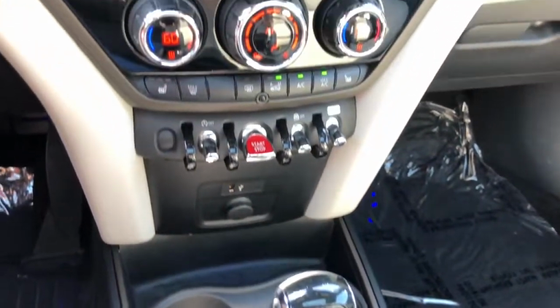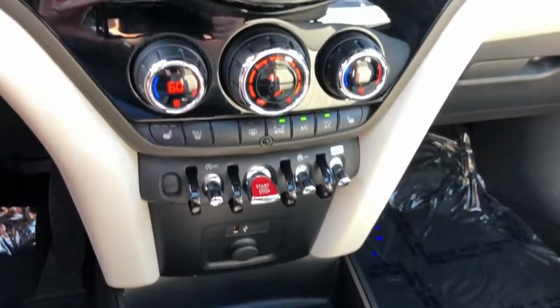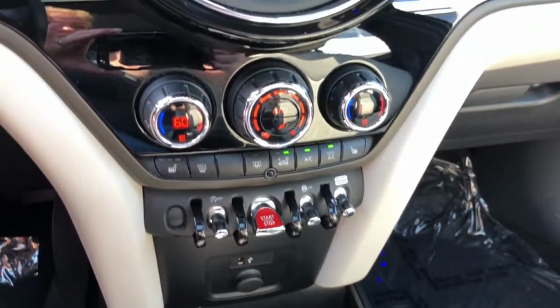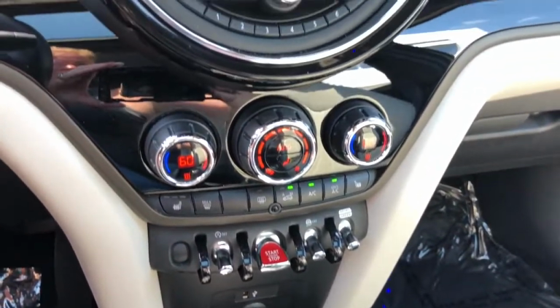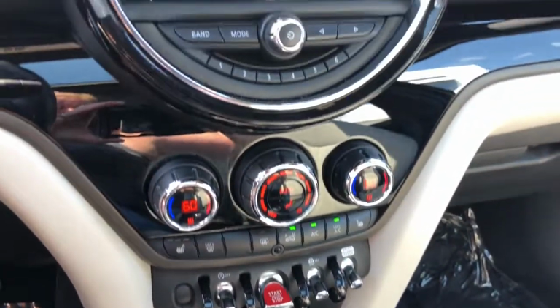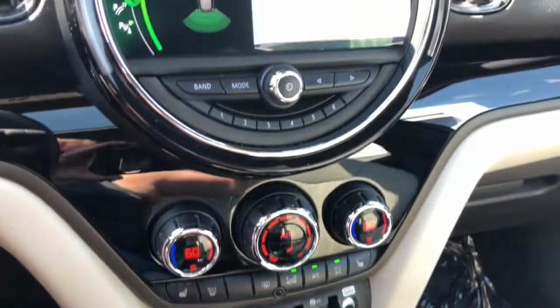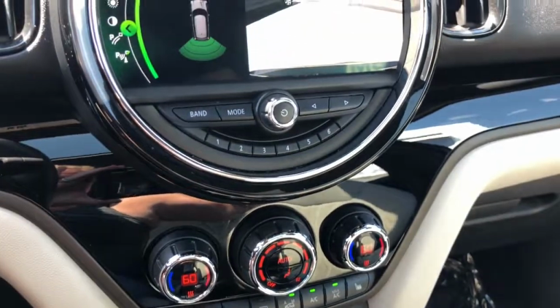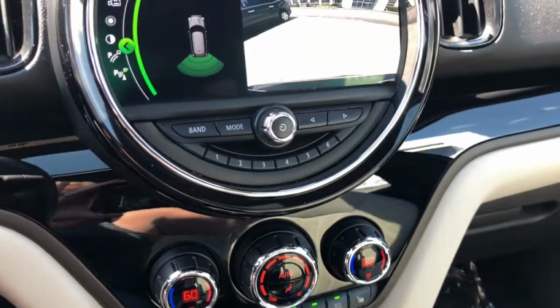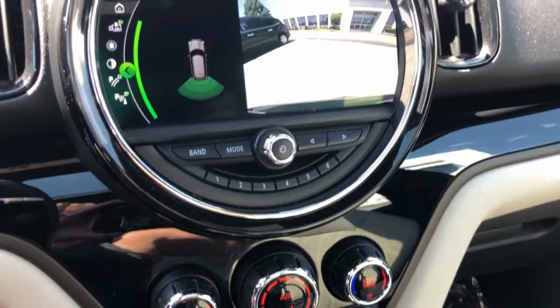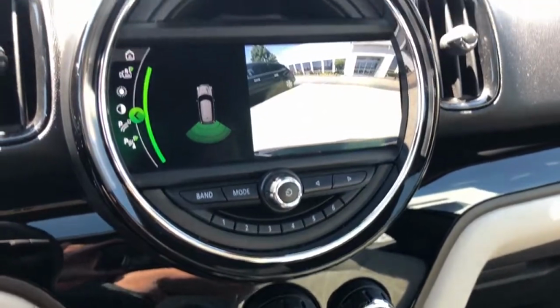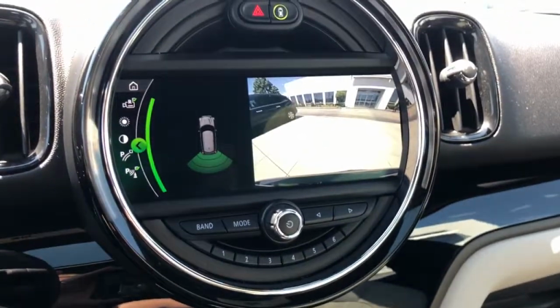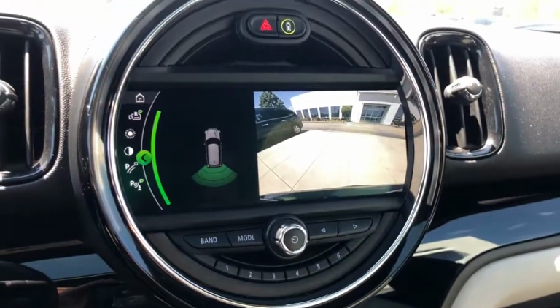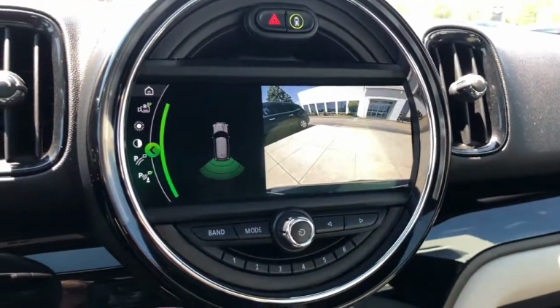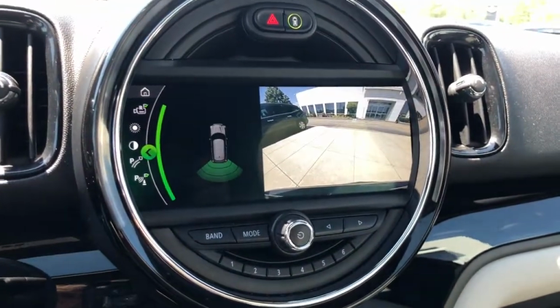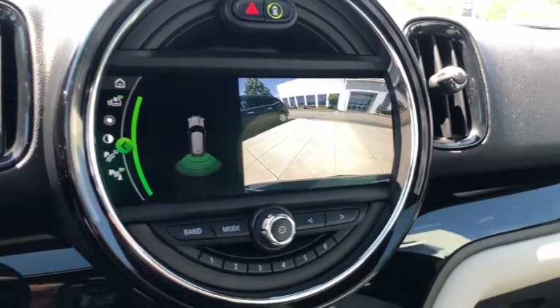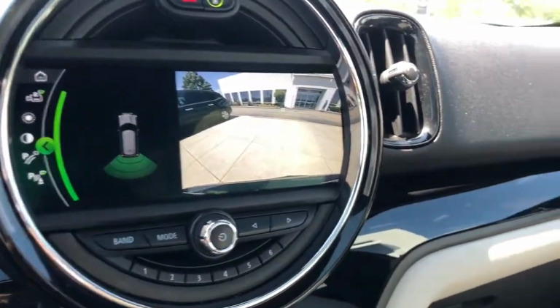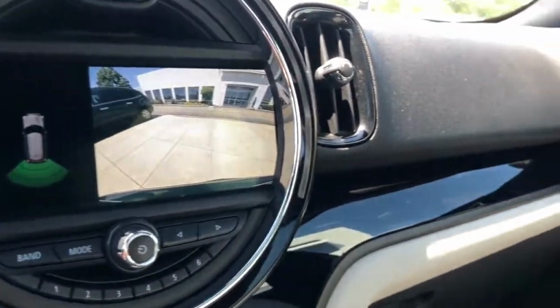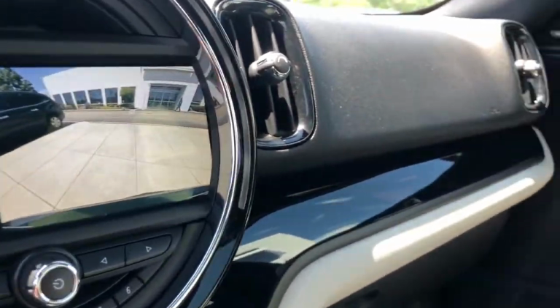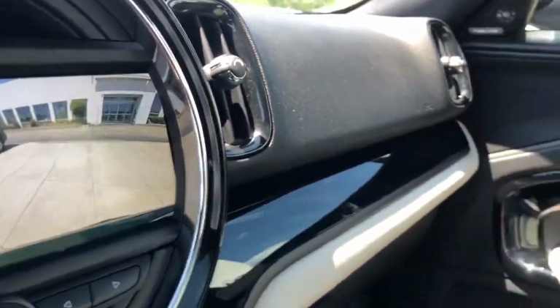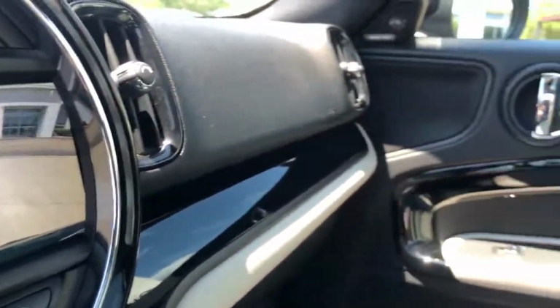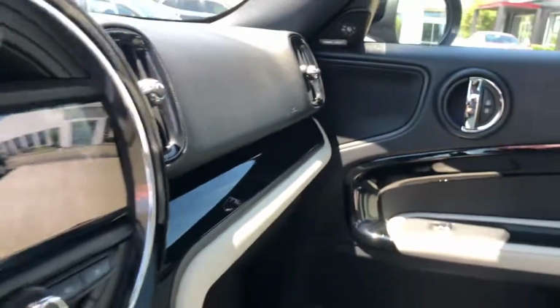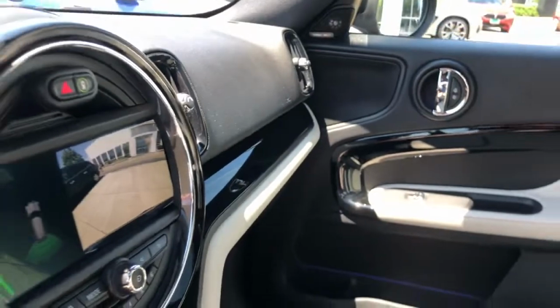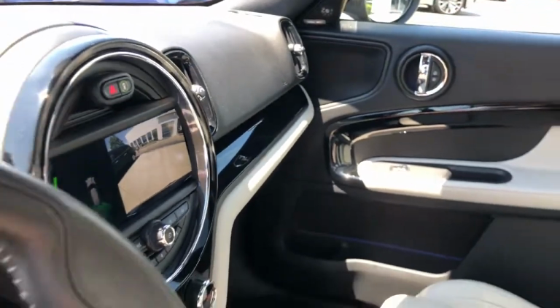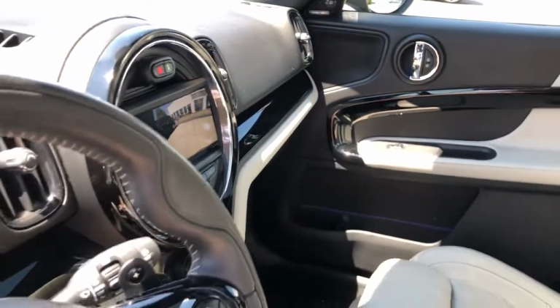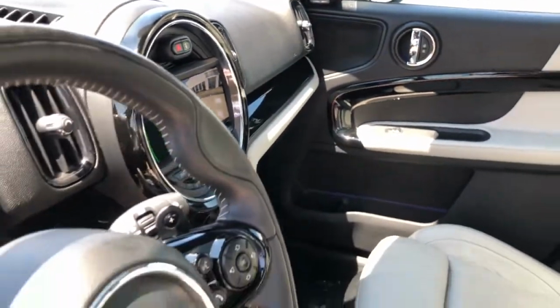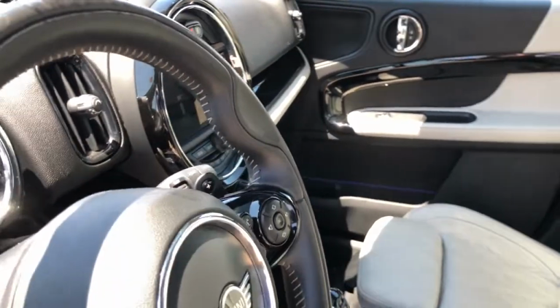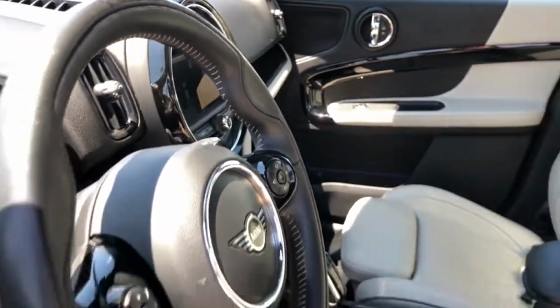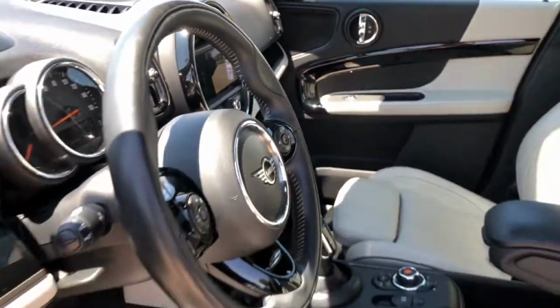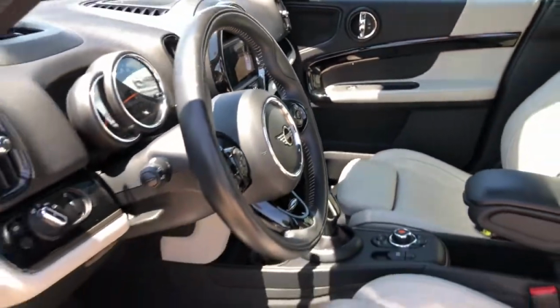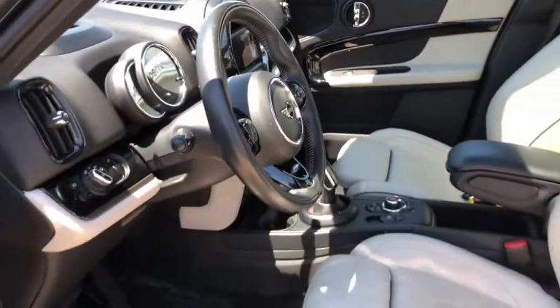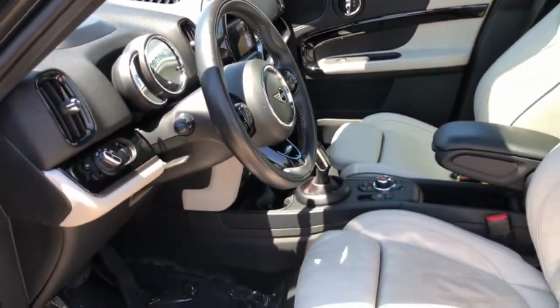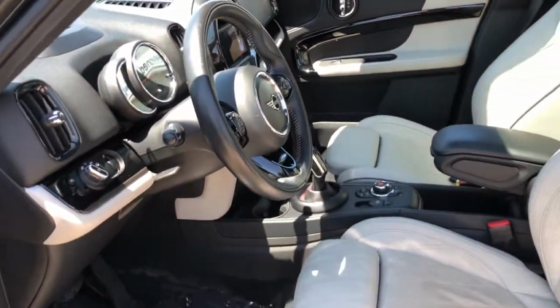Feel happy every time you're out for a drive in this fun-loving Countryman. Treat yourself to a road test today. Our staff will toss you the keys and give you an outstanding customer experience.